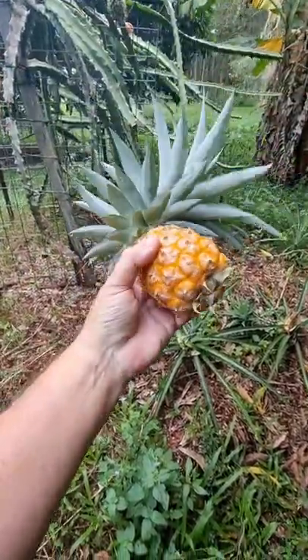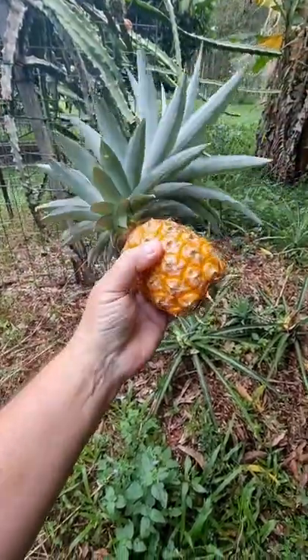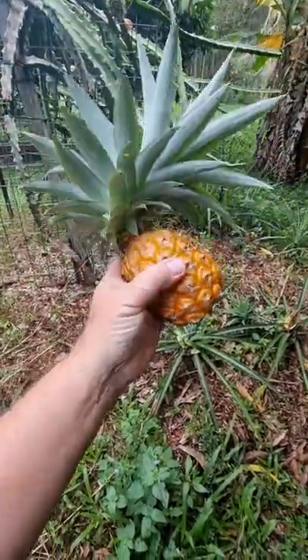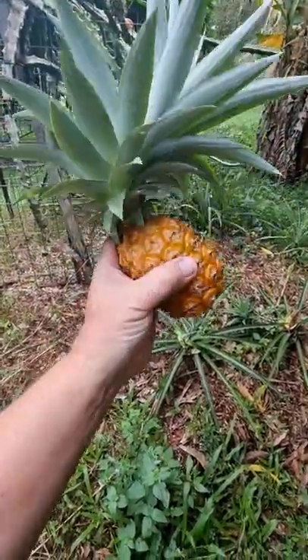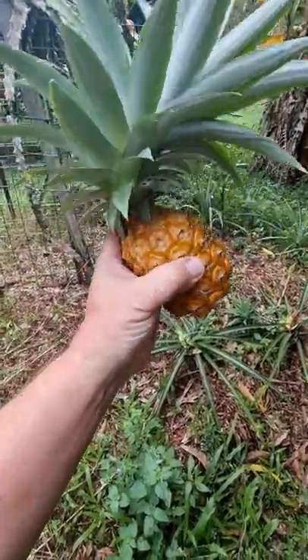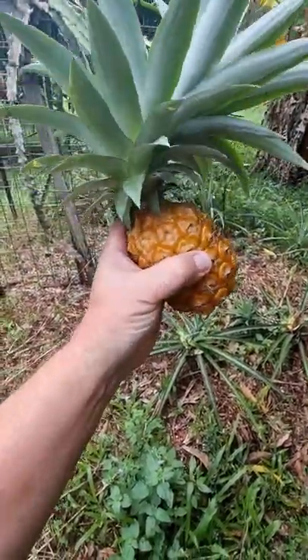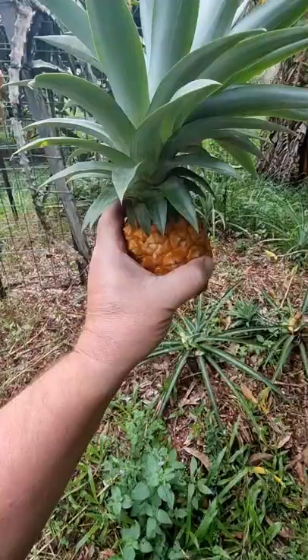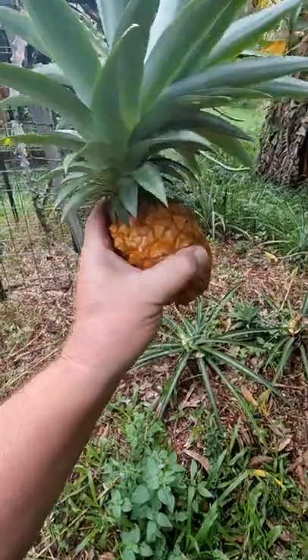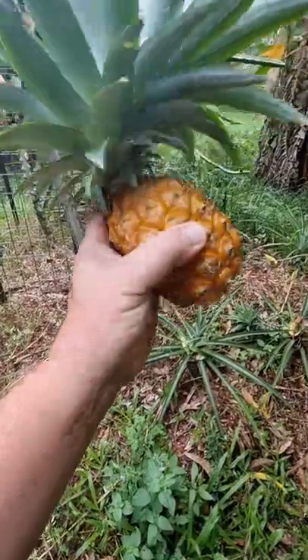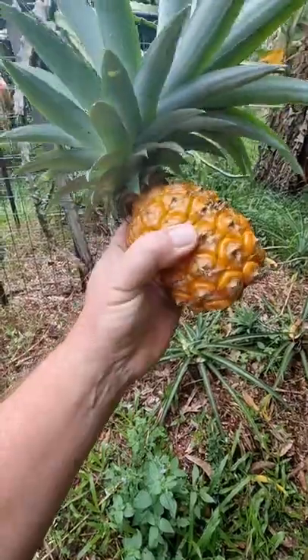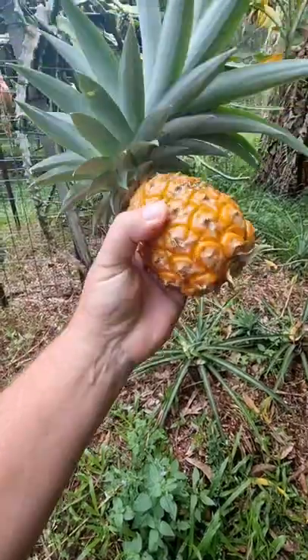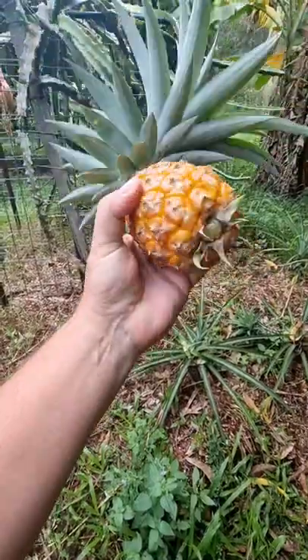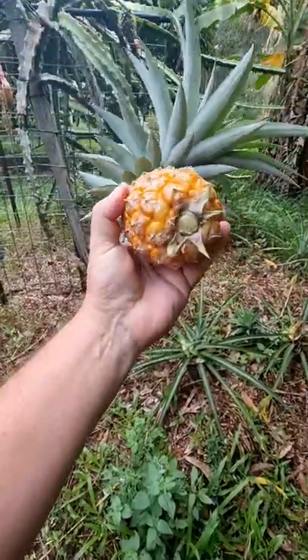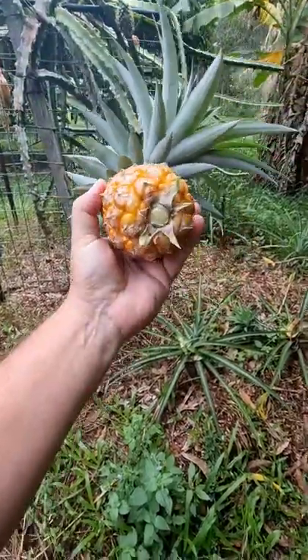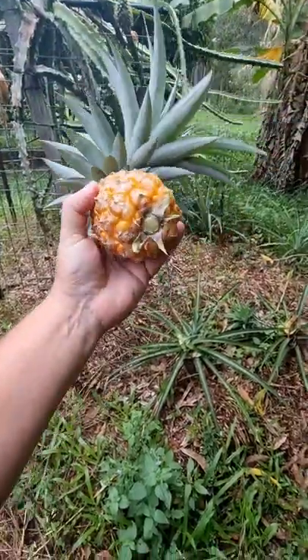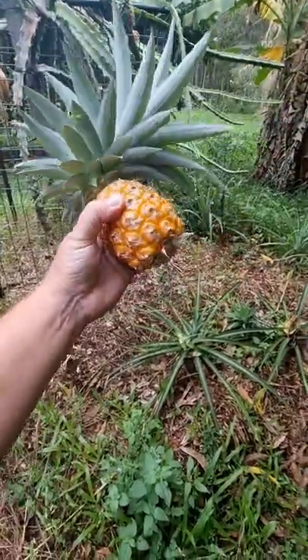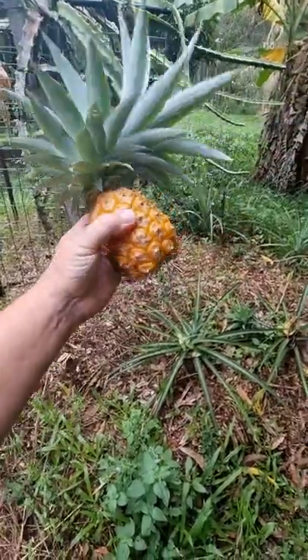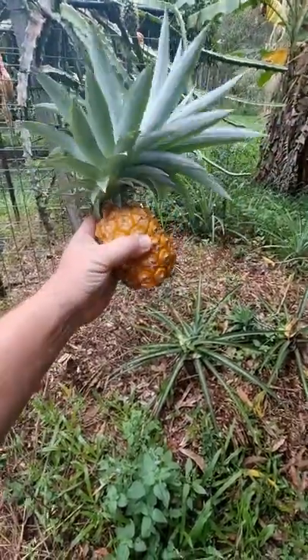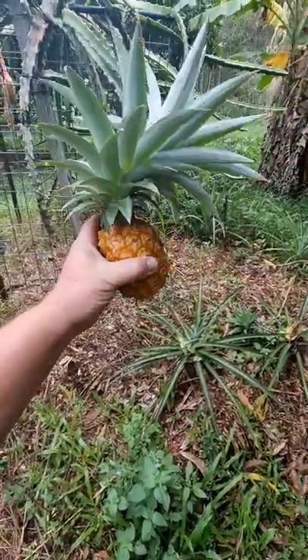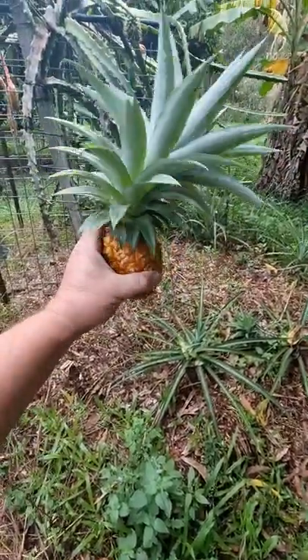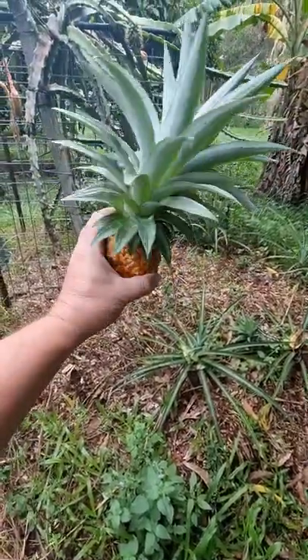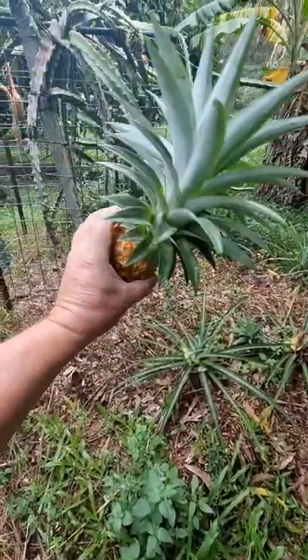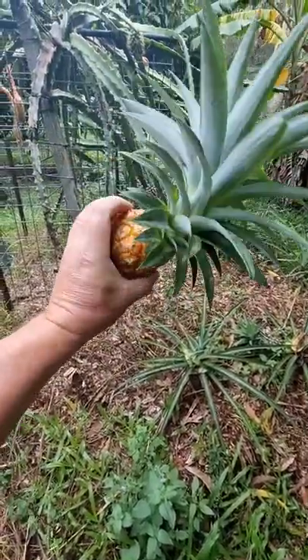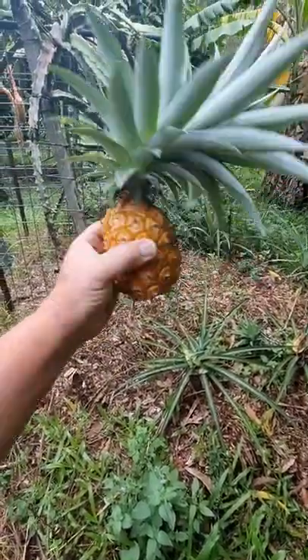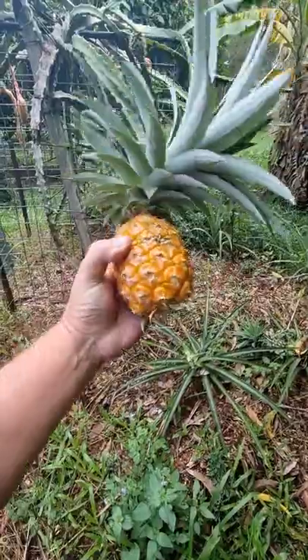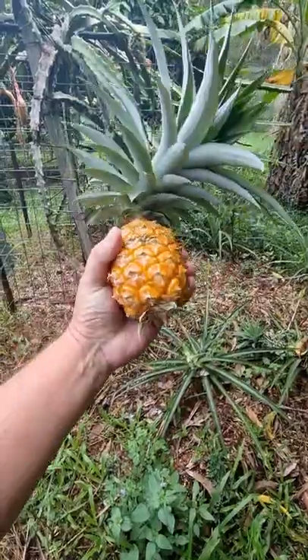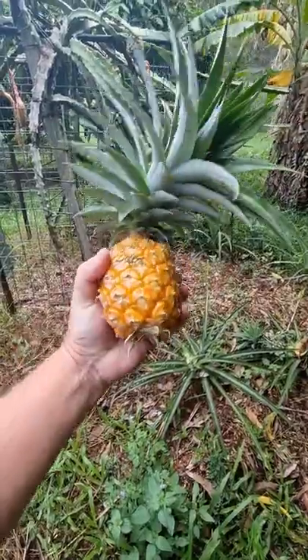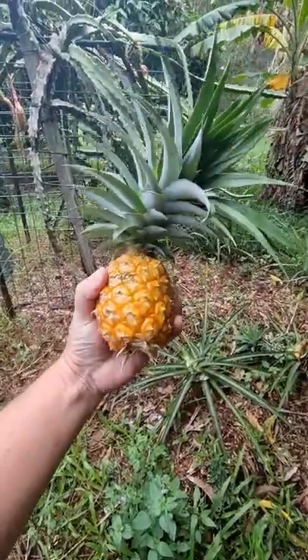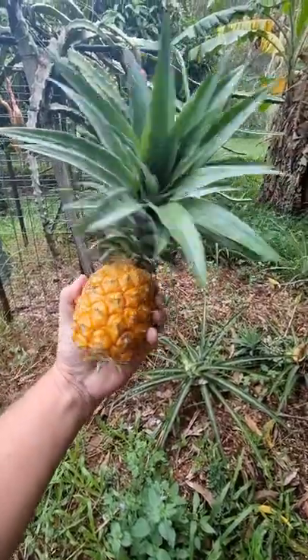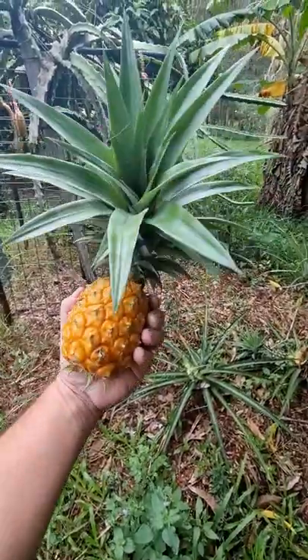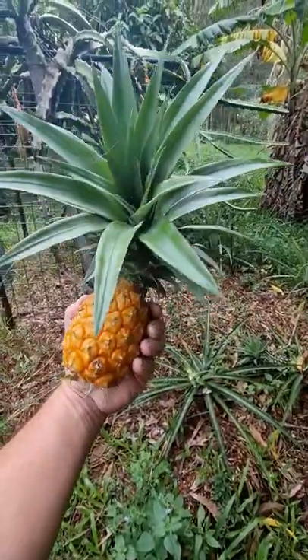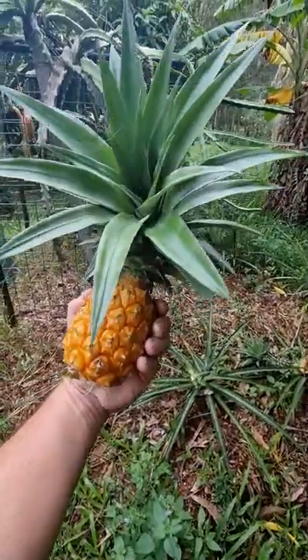I bet it's going to taste good. It feels nice and firm. It smells beautiful. Just right. But yeah, not very big except for the top.